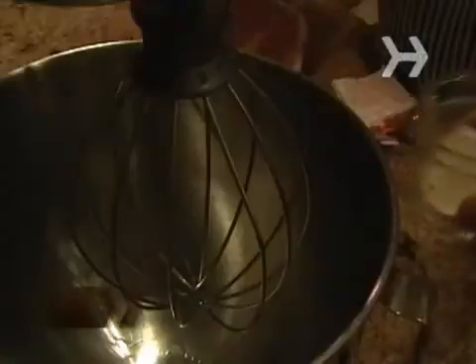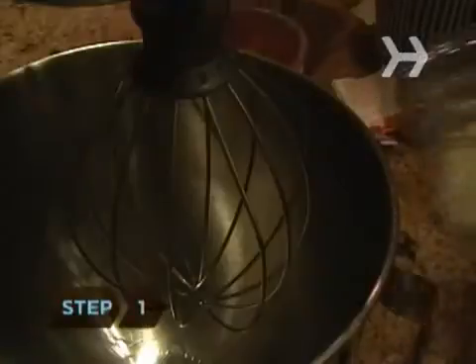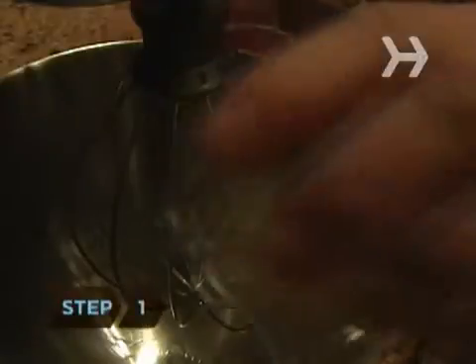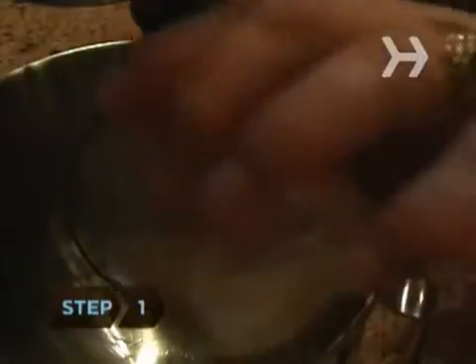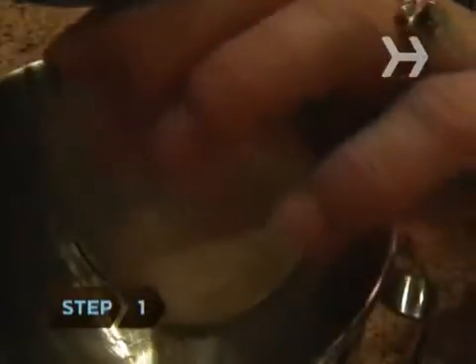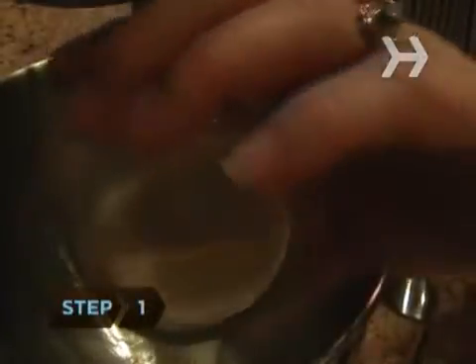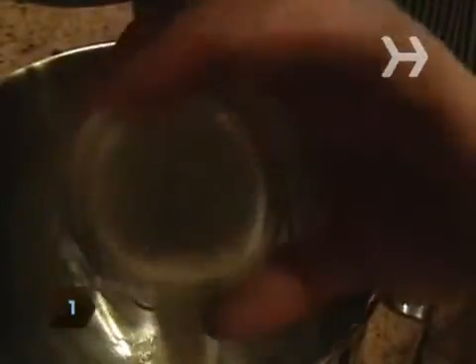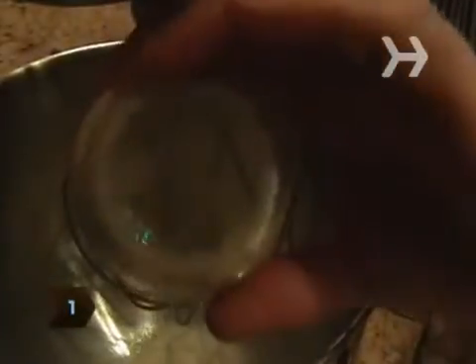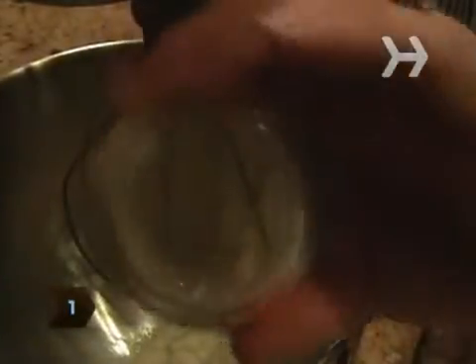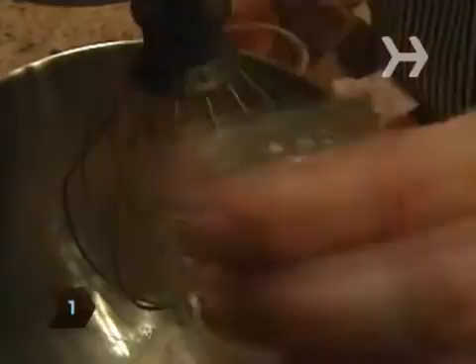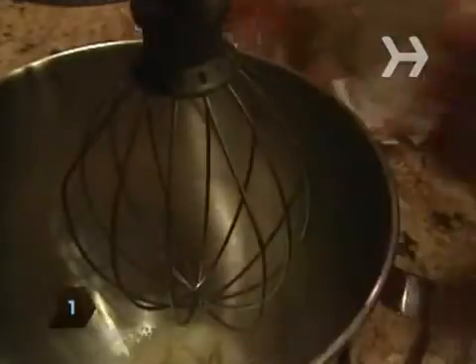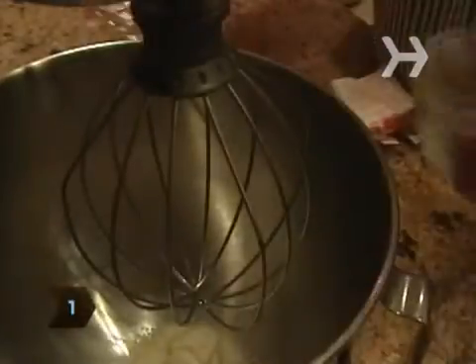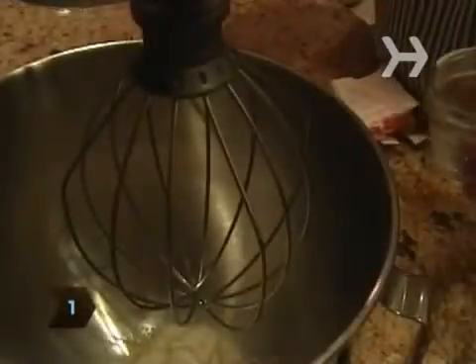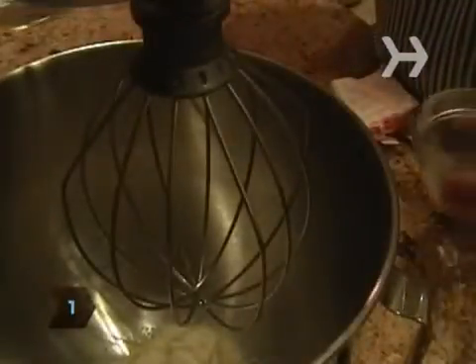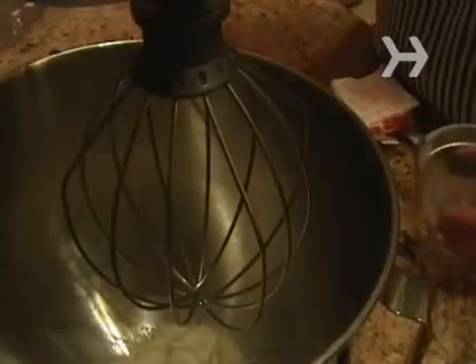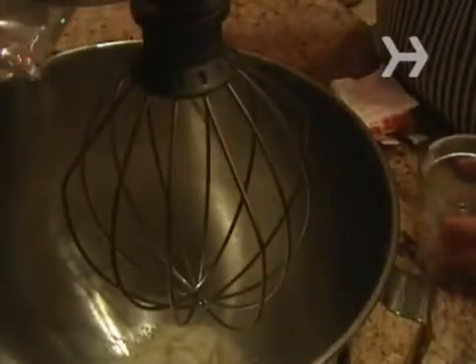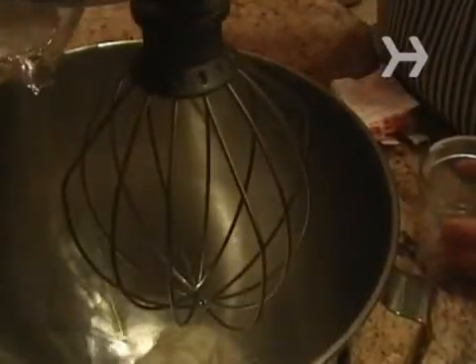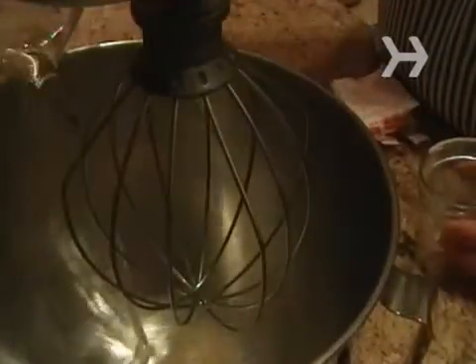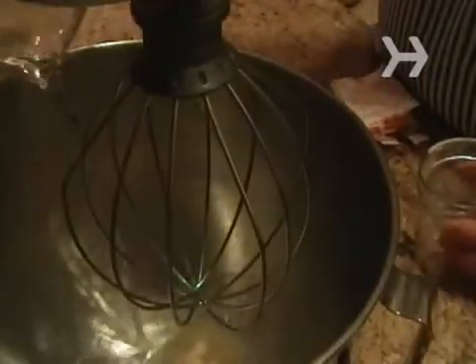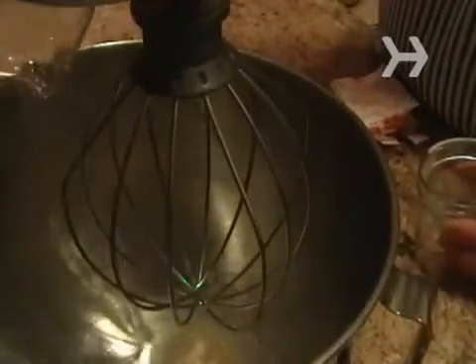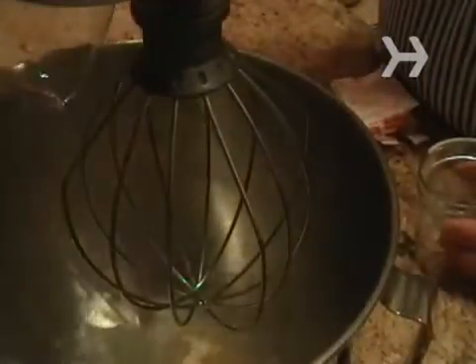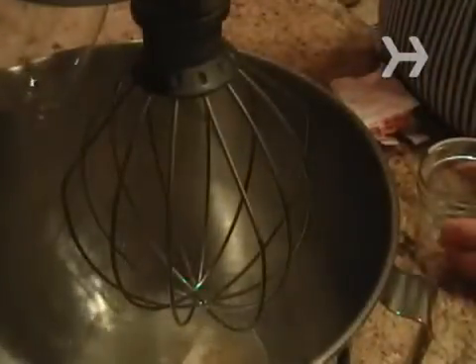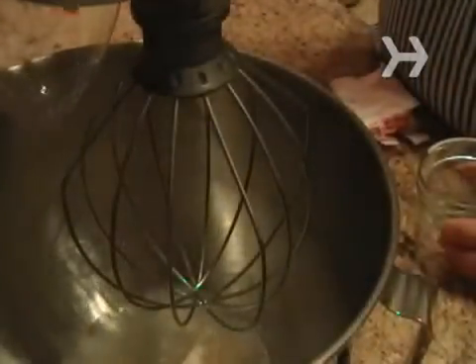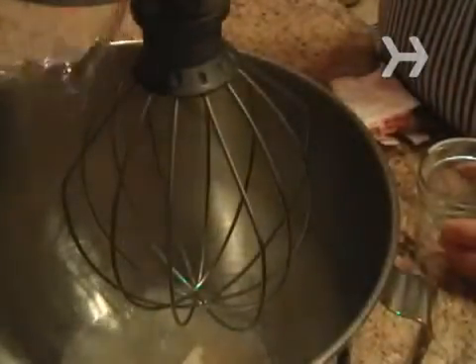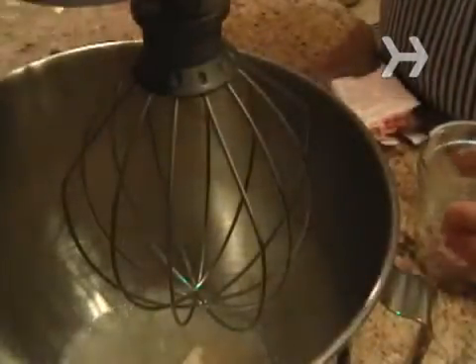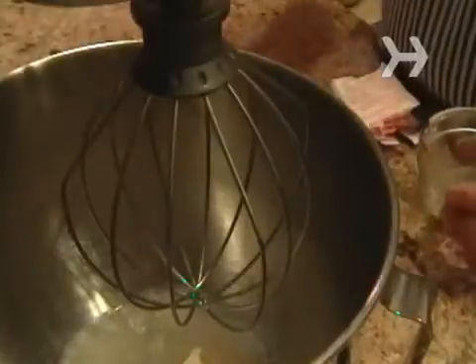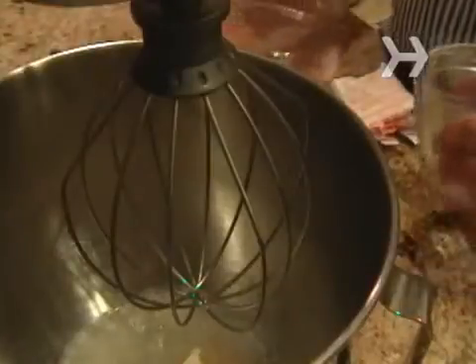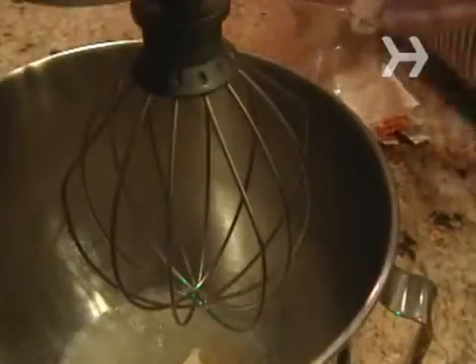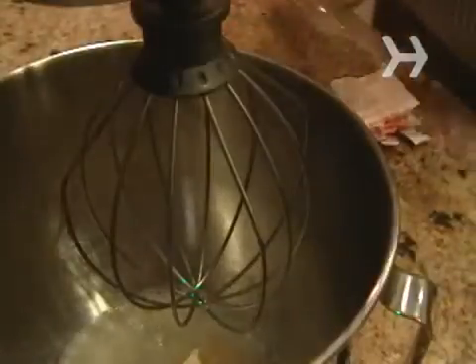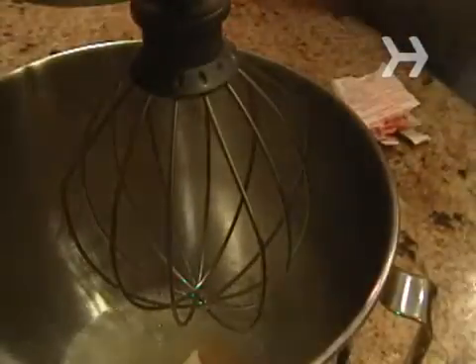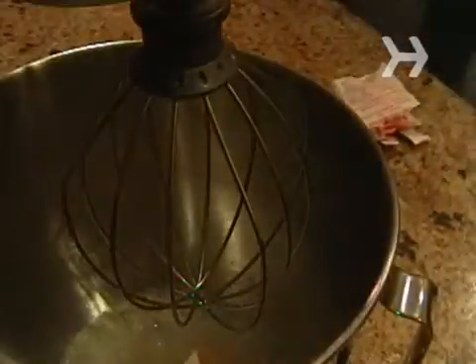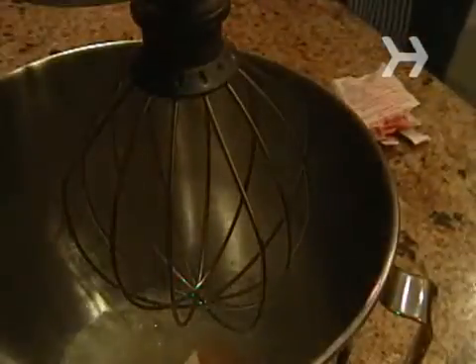Step 1. Combine the gelatin and ½ cup of cold water in the bowl of a stand mixer fitted with a whisk attachment. Let the mixer sit while you move on to the next task.